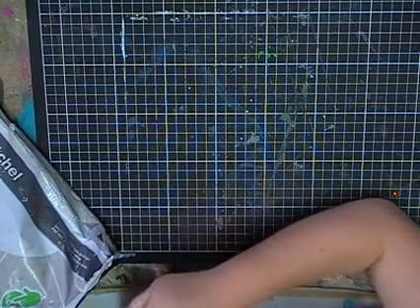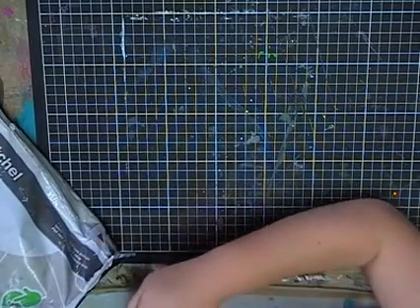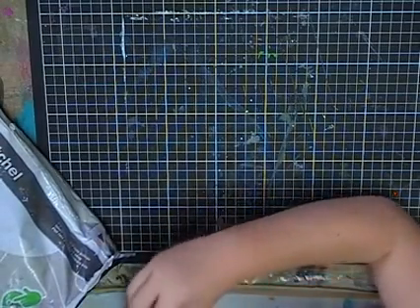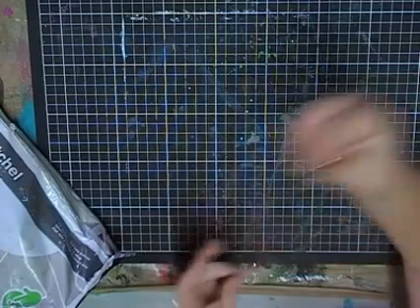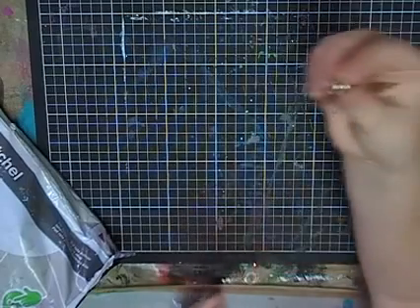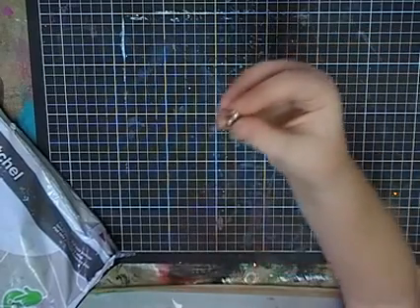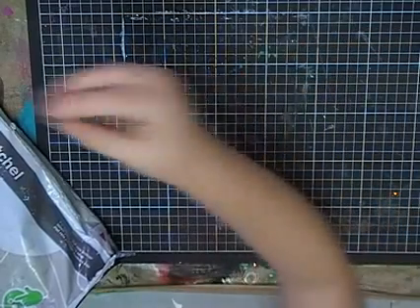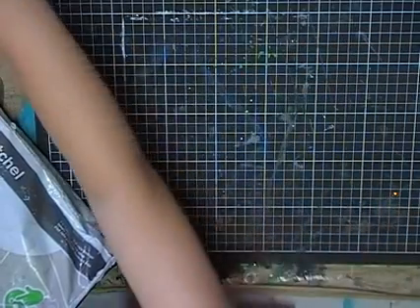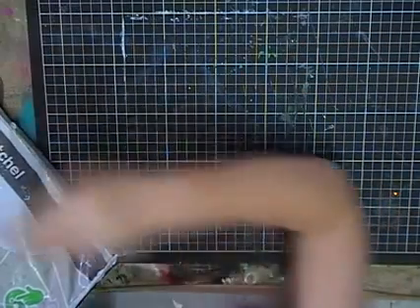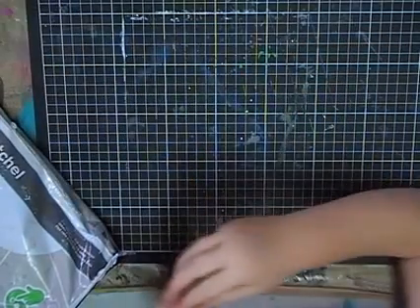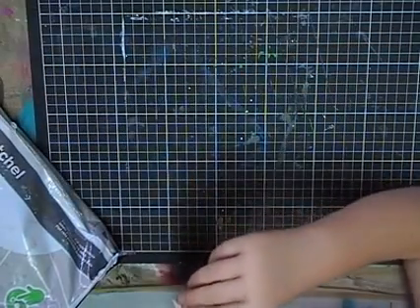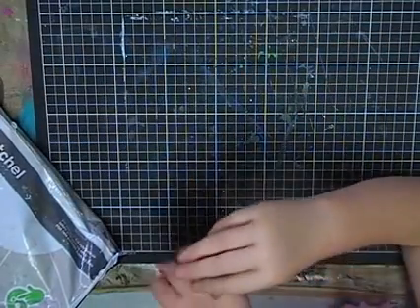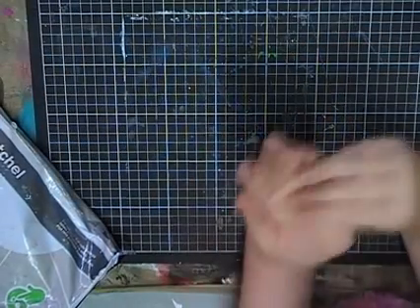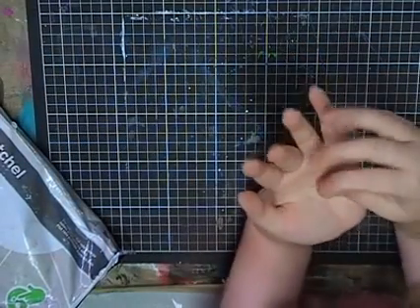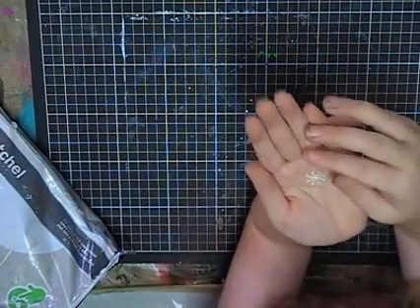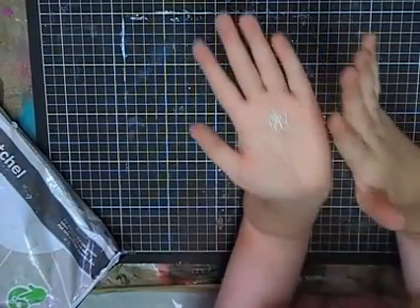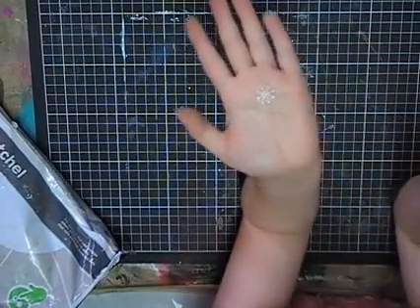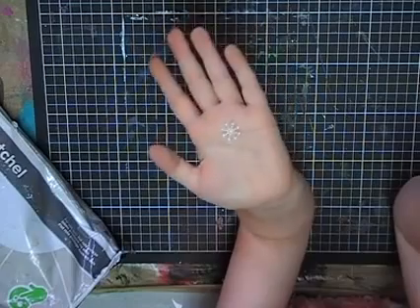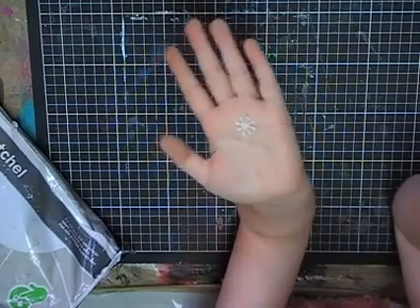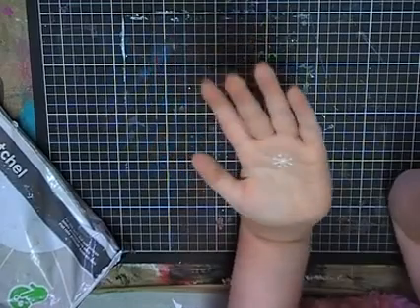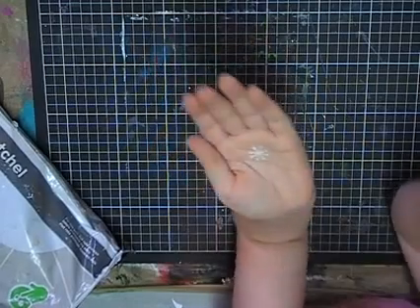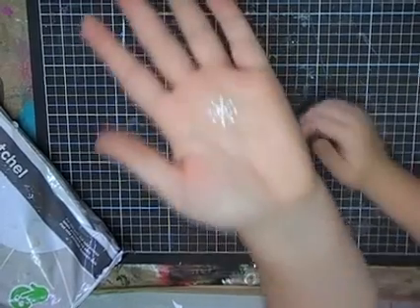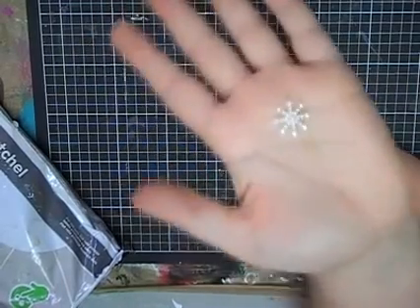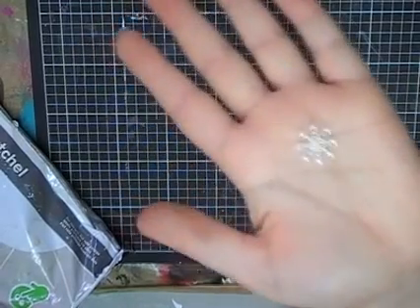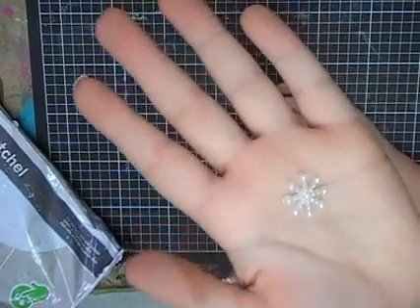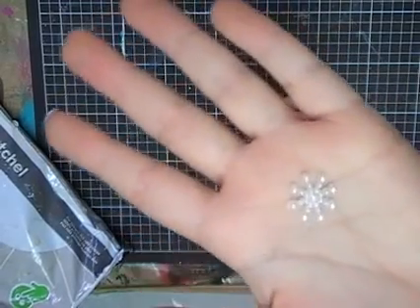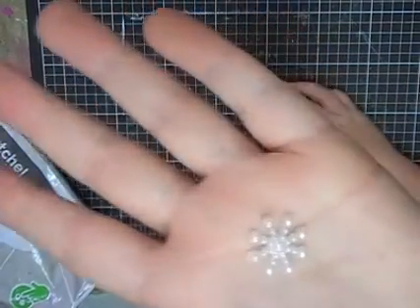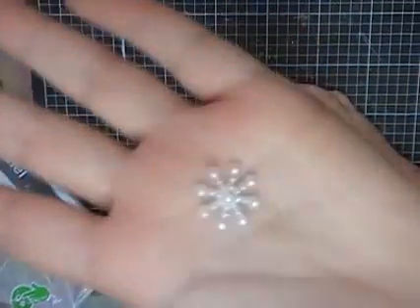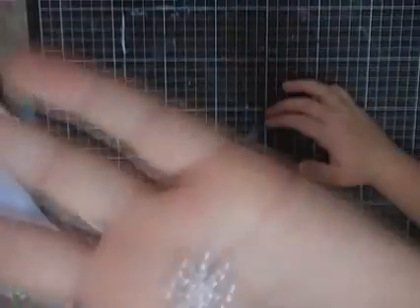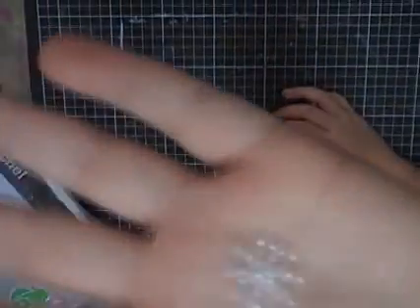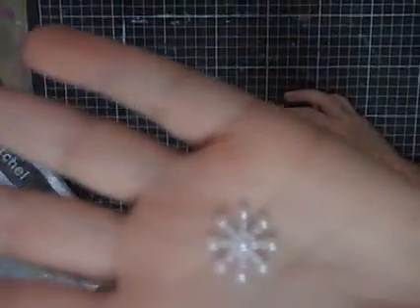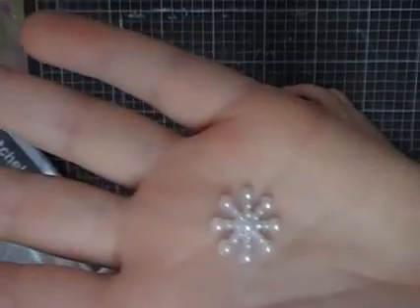It's some more split pins. And here's a little snowflake one — it's a white one so you probably can't see it.